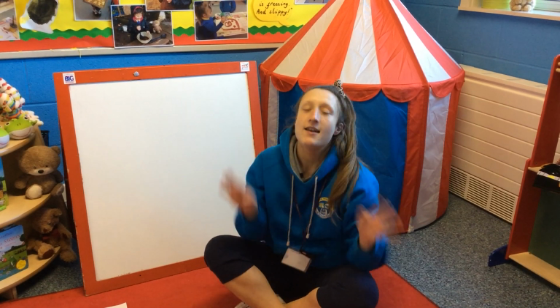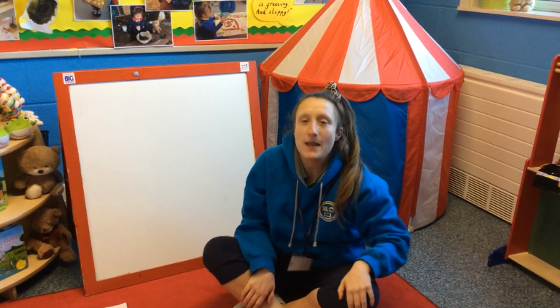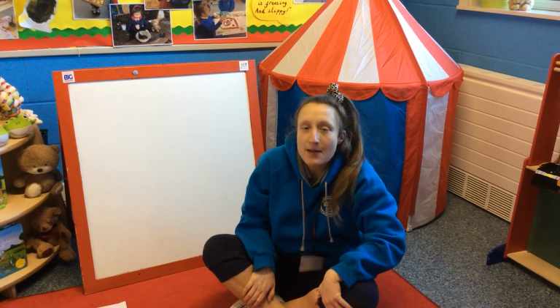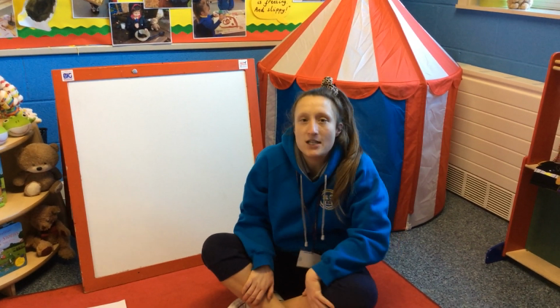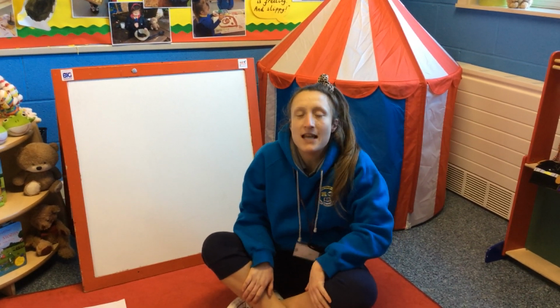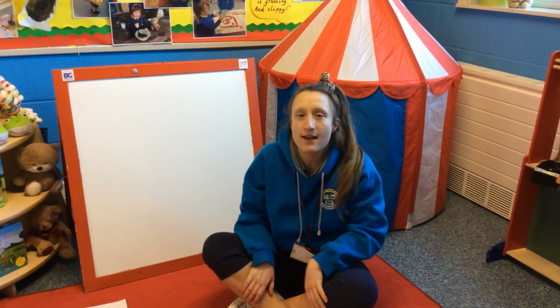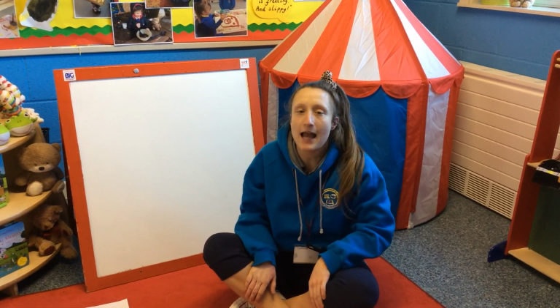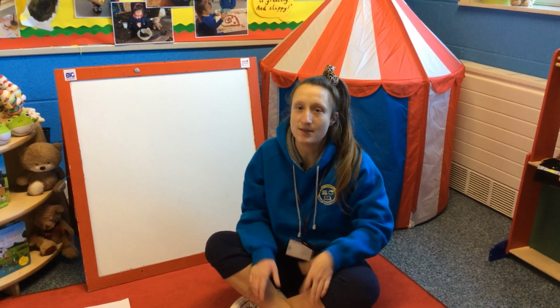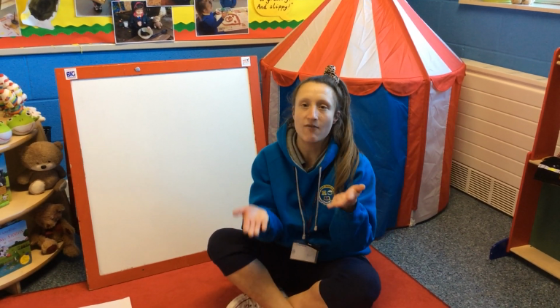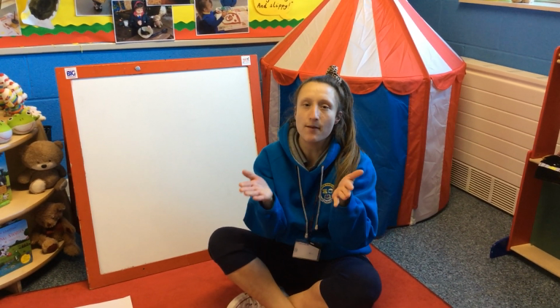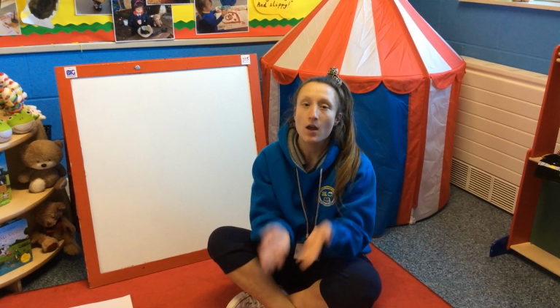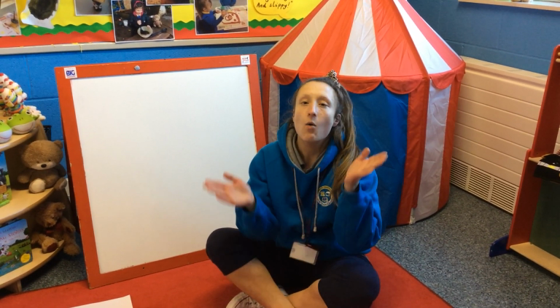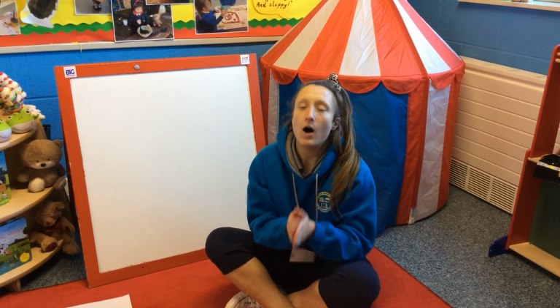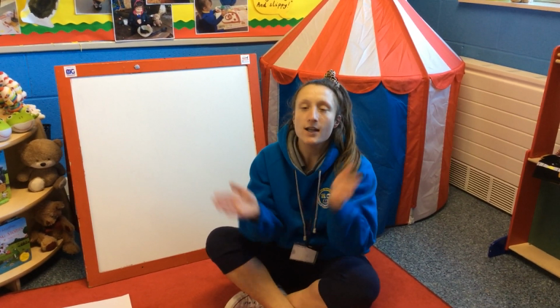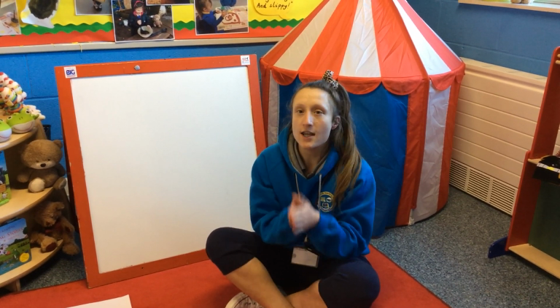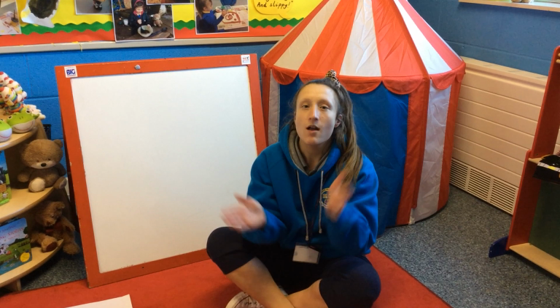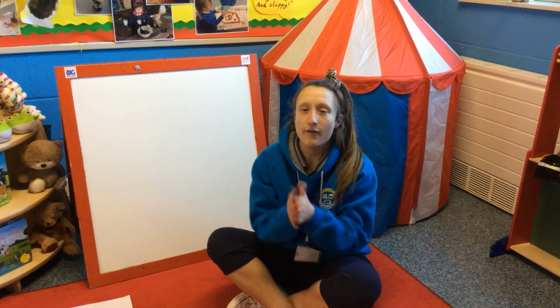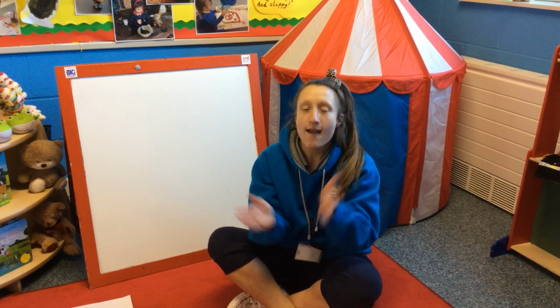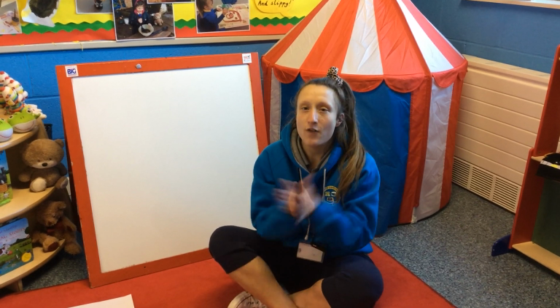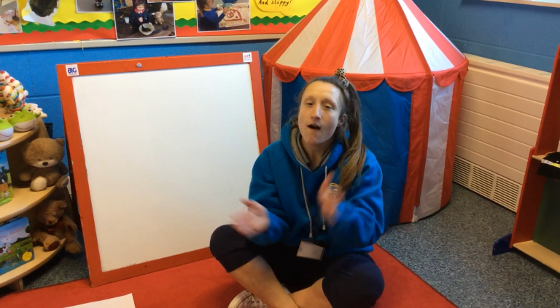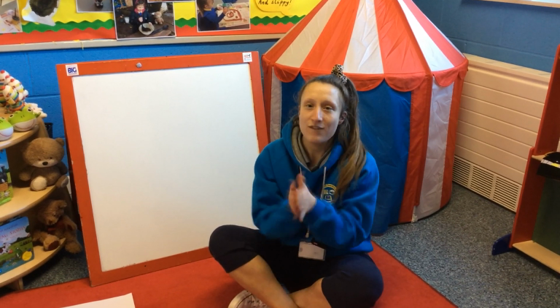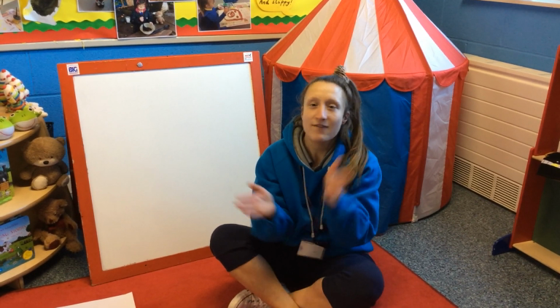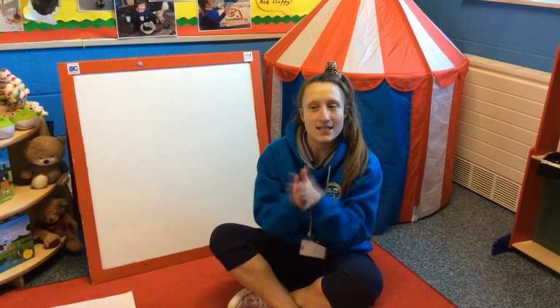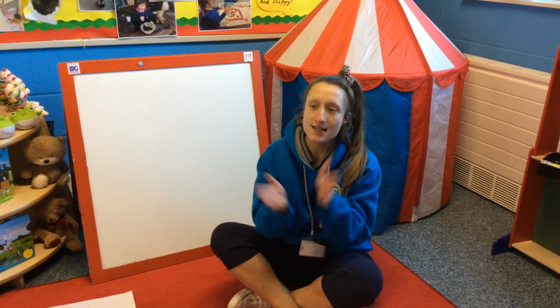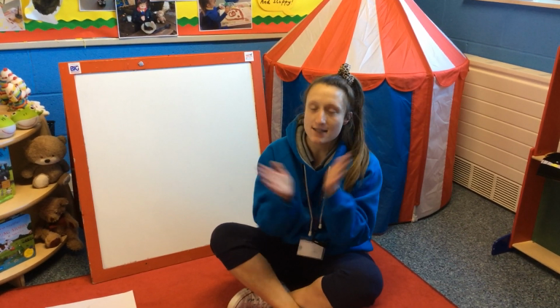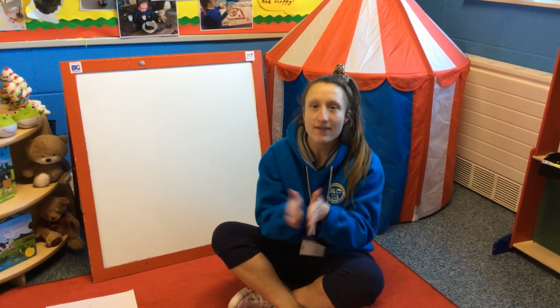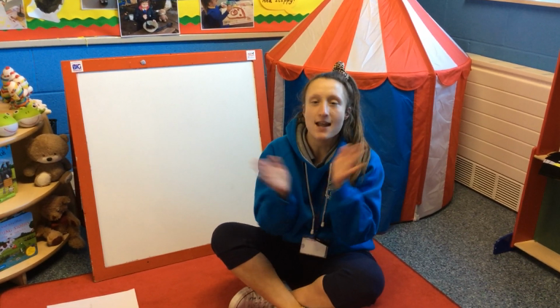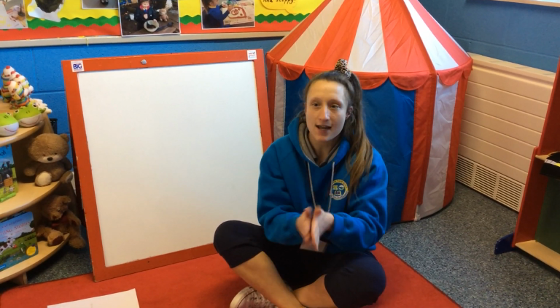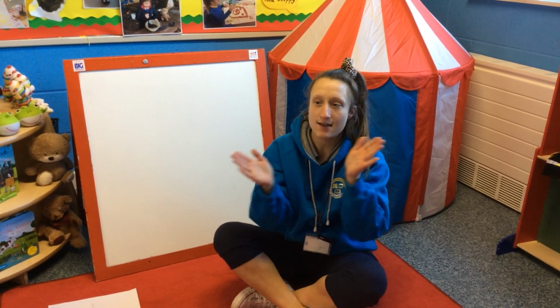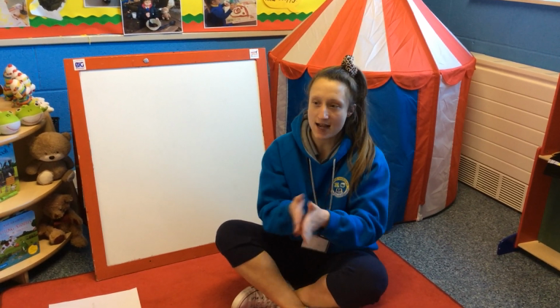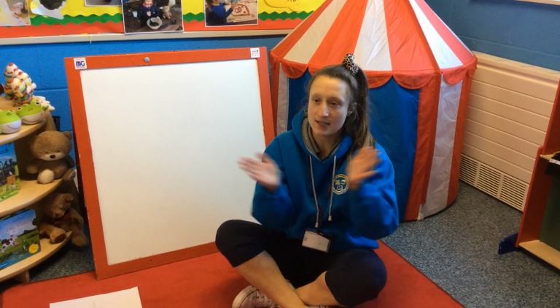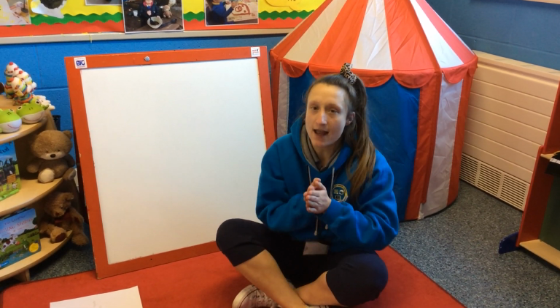Now this time we're going to do 10 claps. Are you ready? 1, 2, 3, 4, 5, 6, 7, 8, 9, 10.